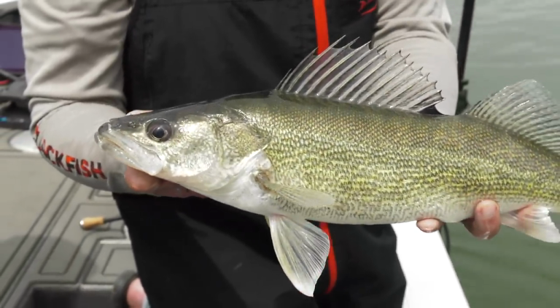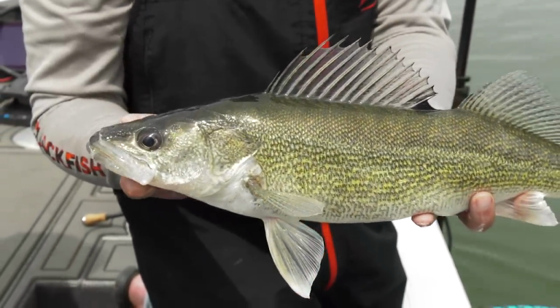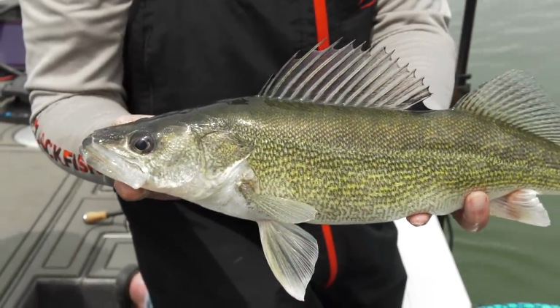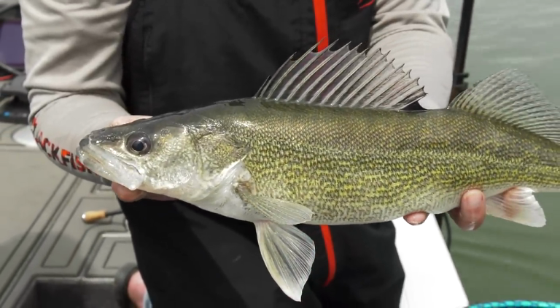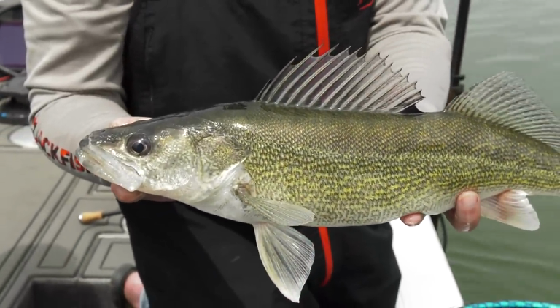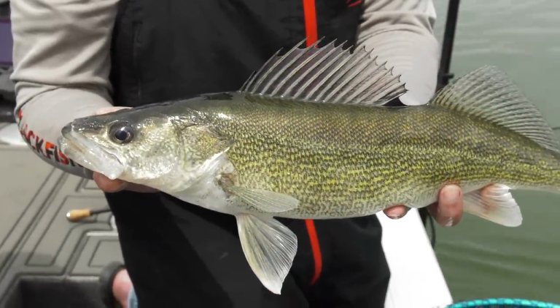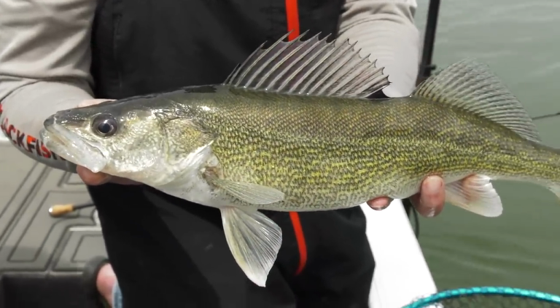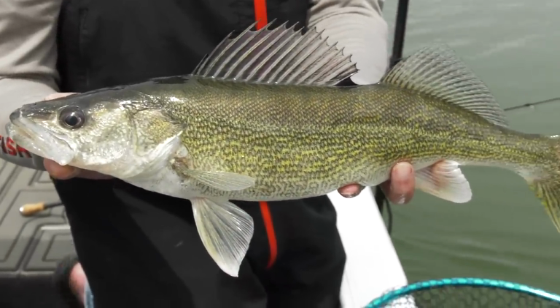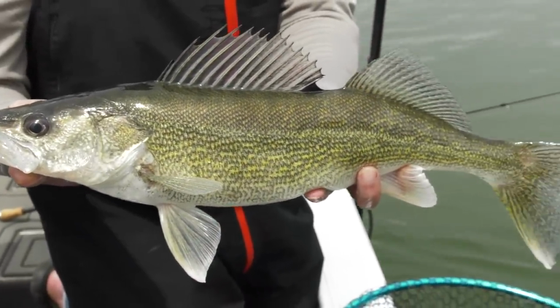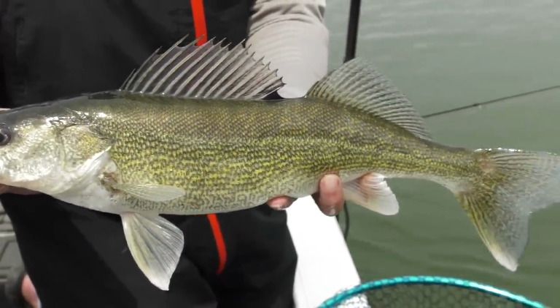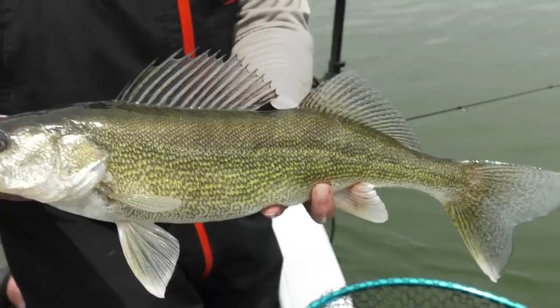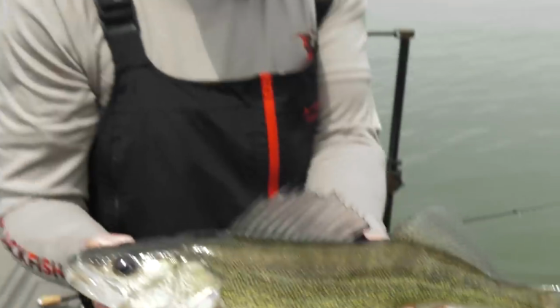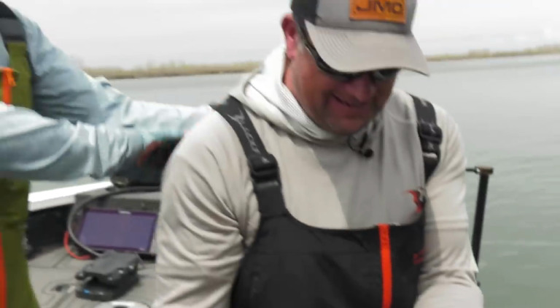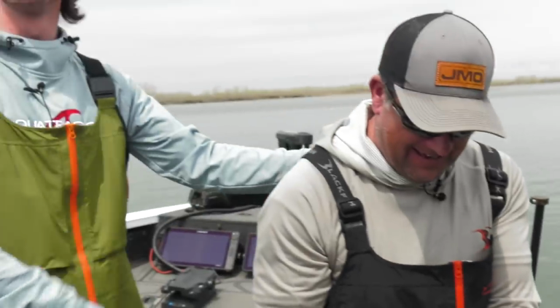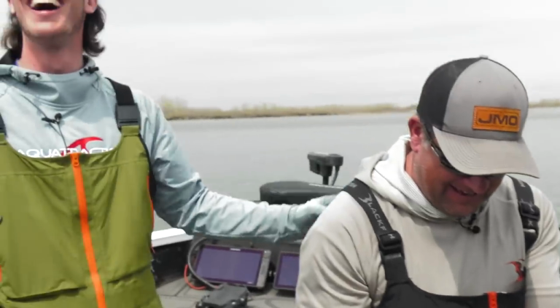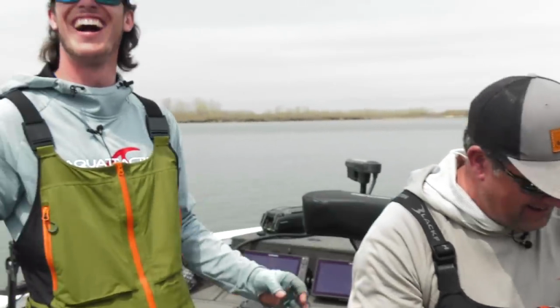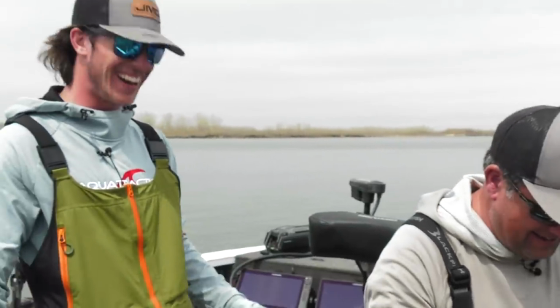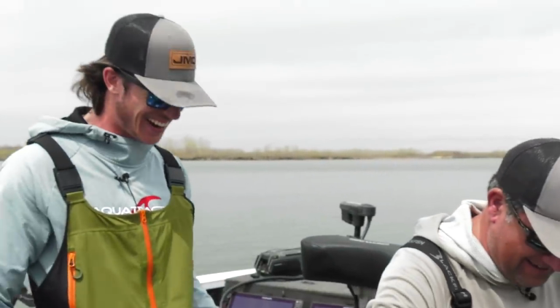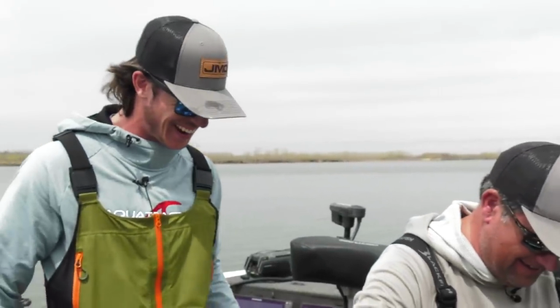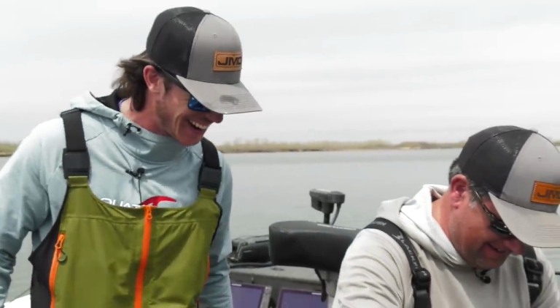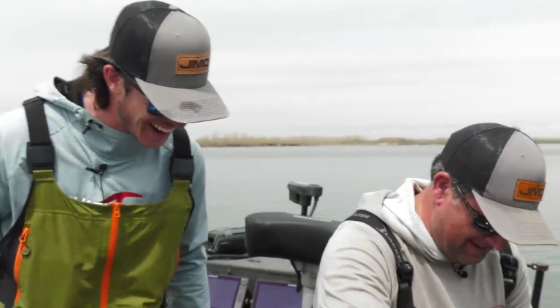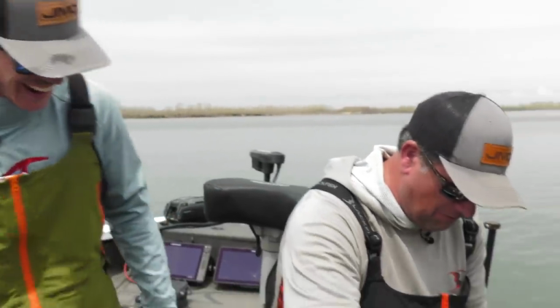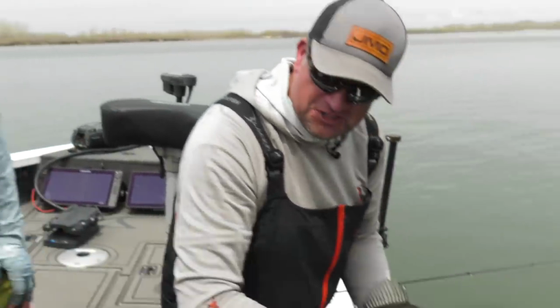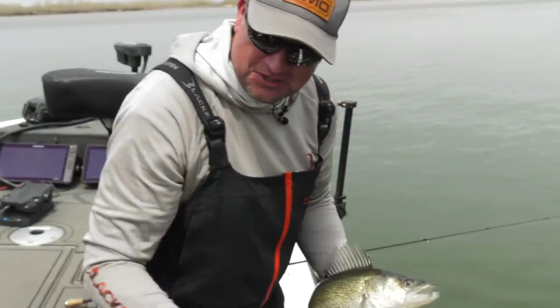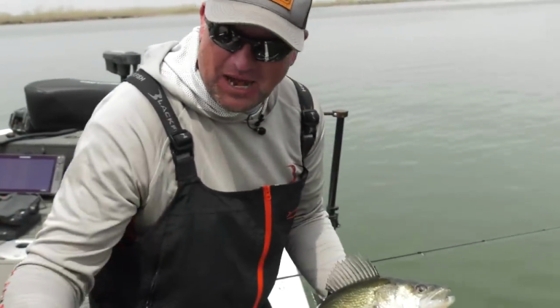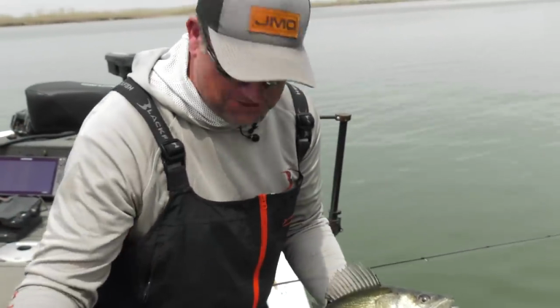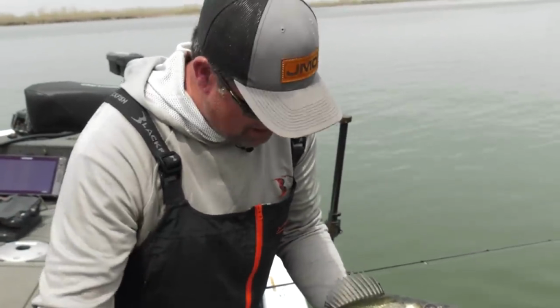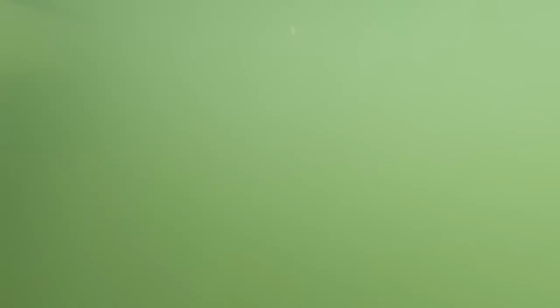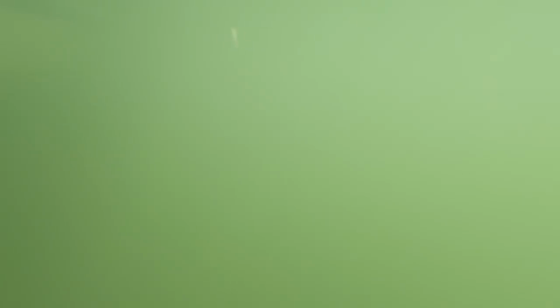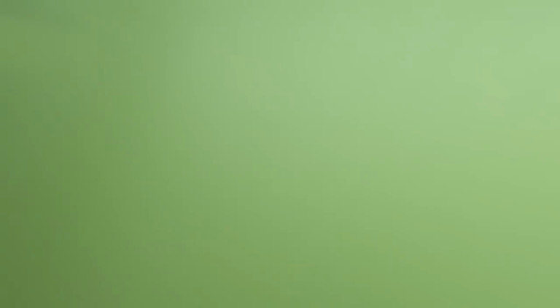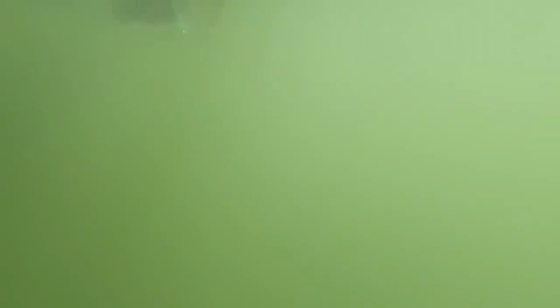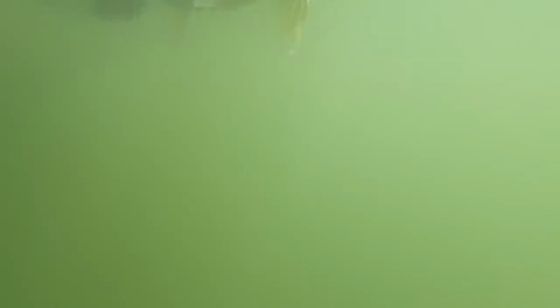Nothing better than getting out here and letting your buddy catch all the fish. We're fishing his spots, exactly.